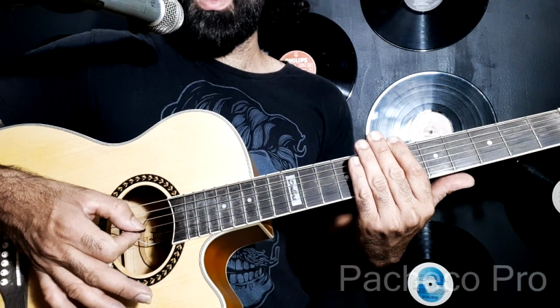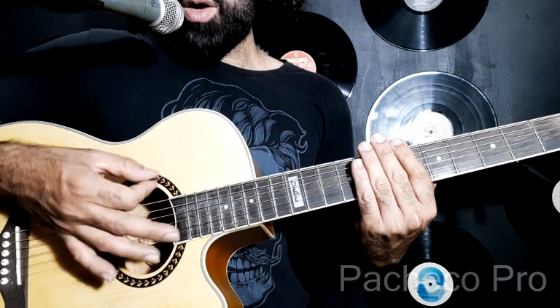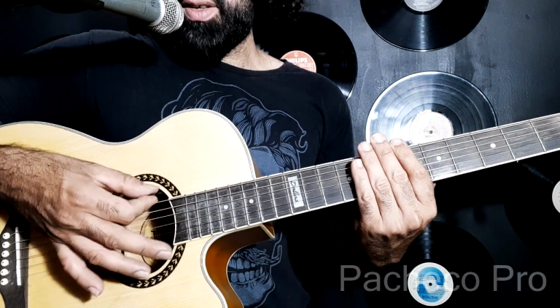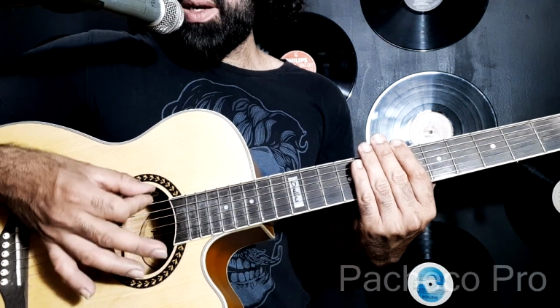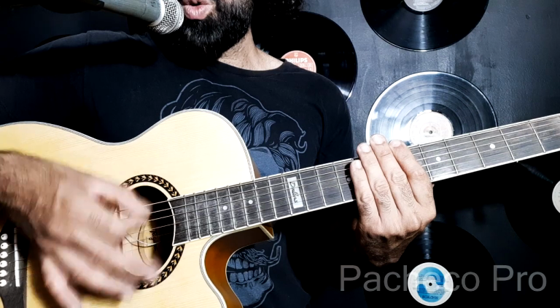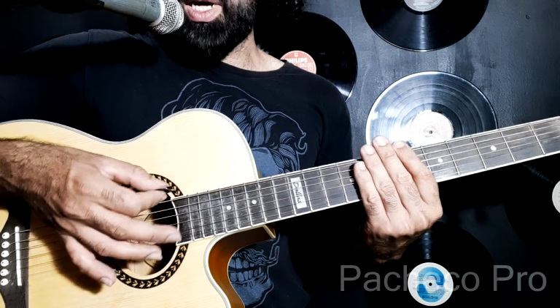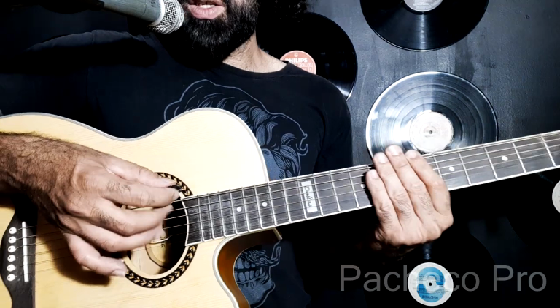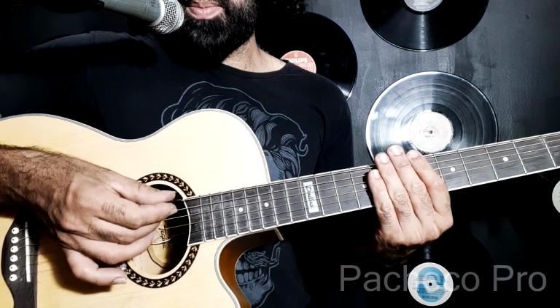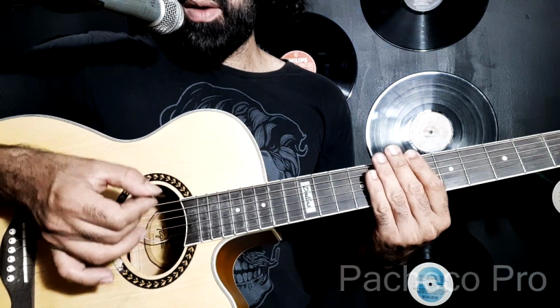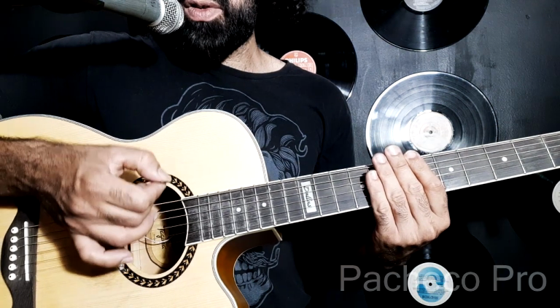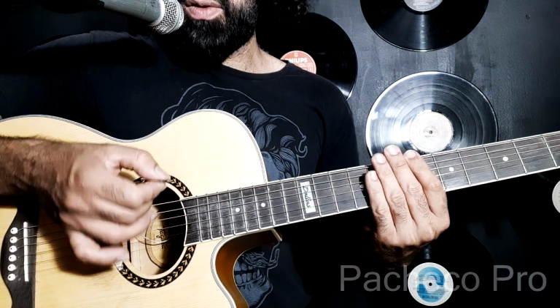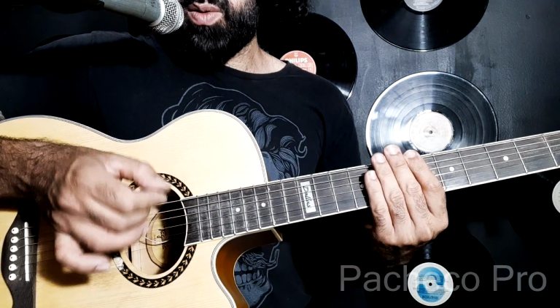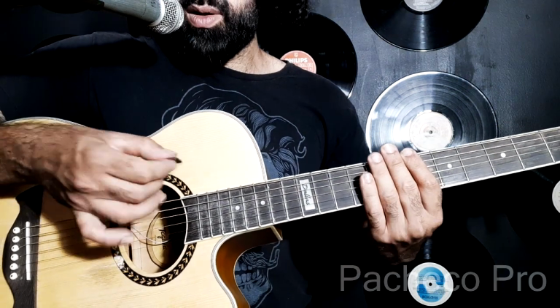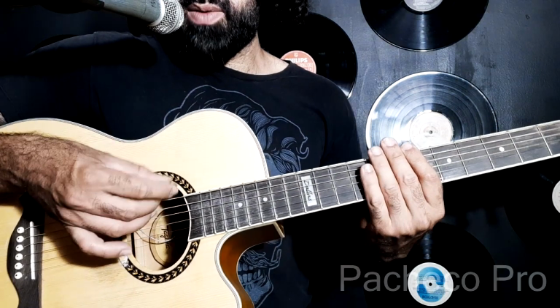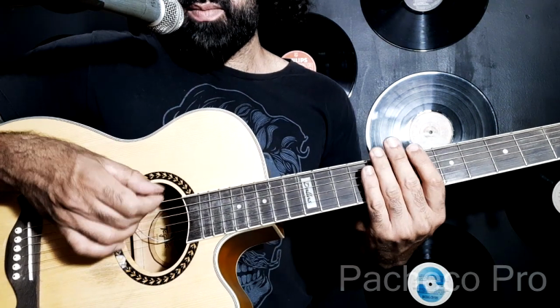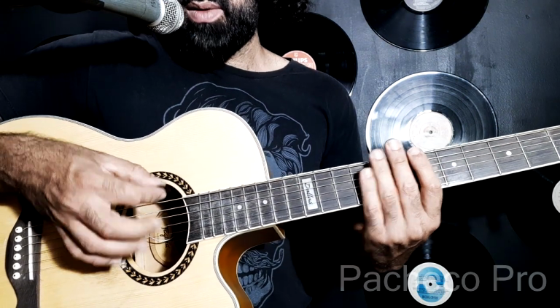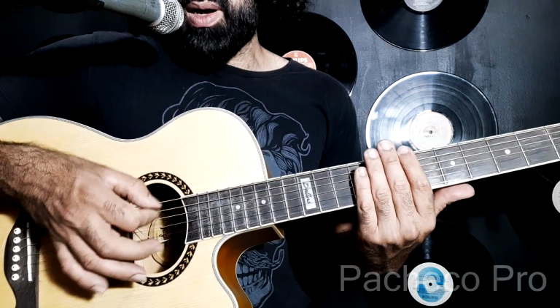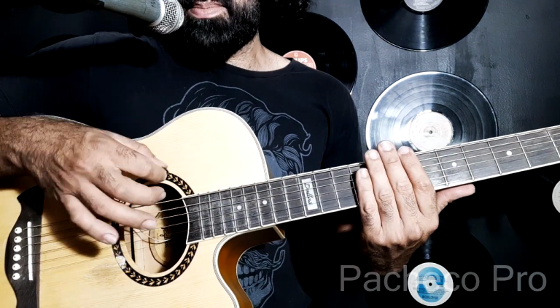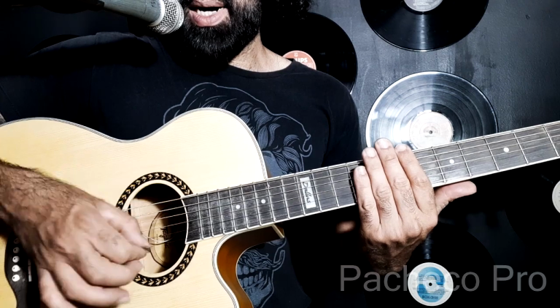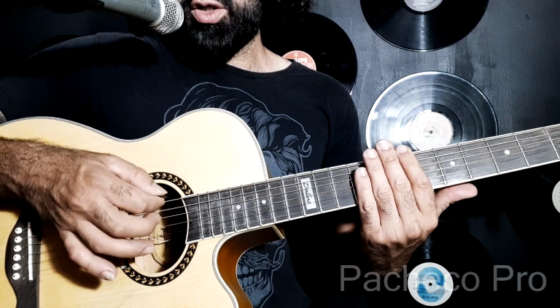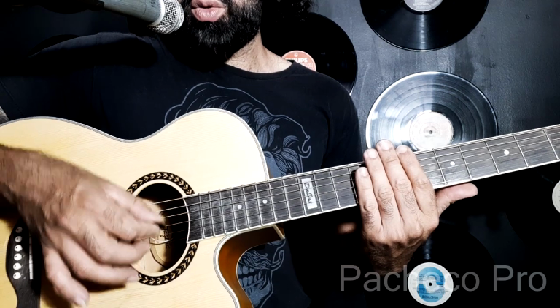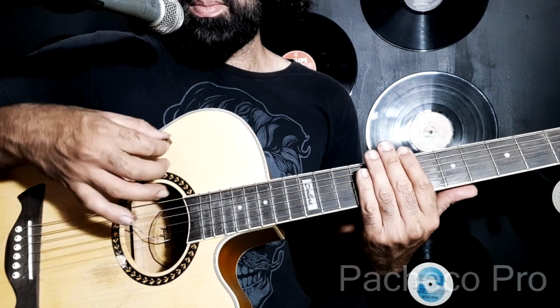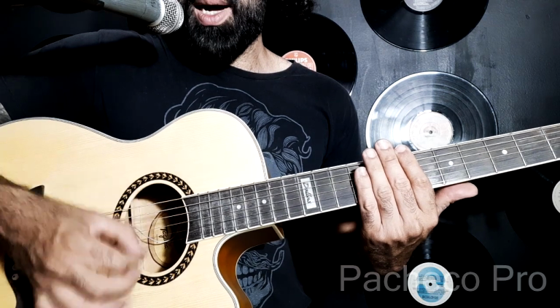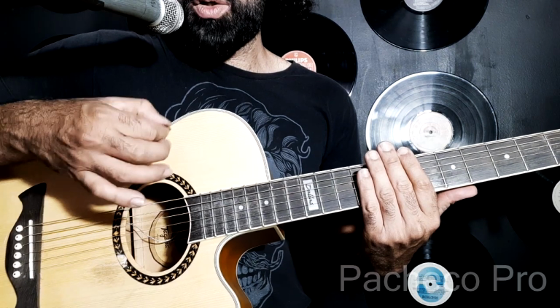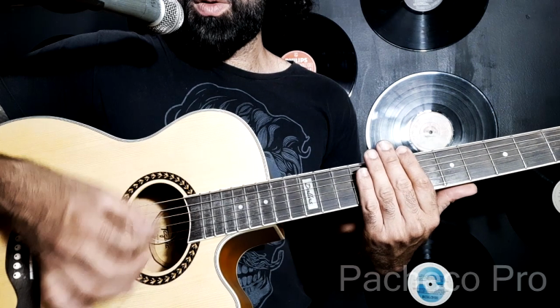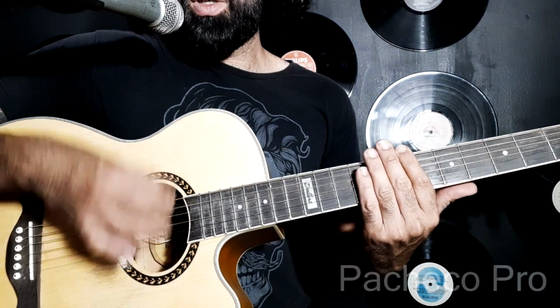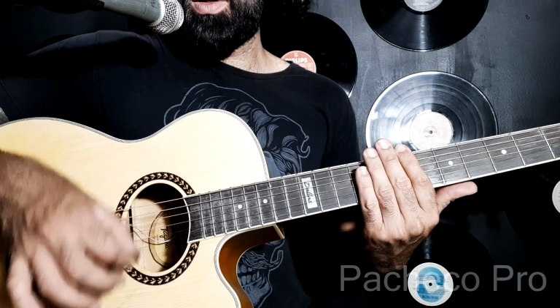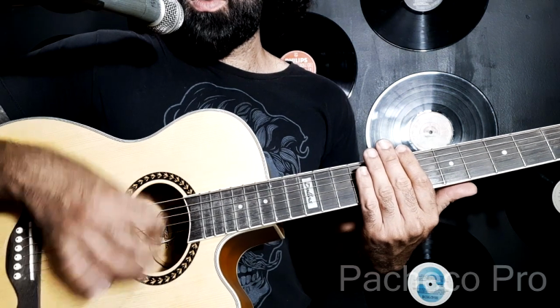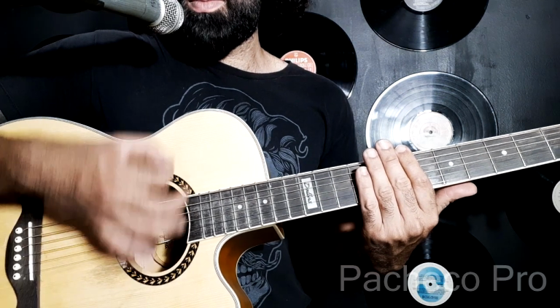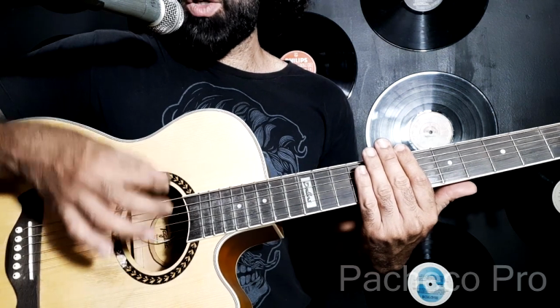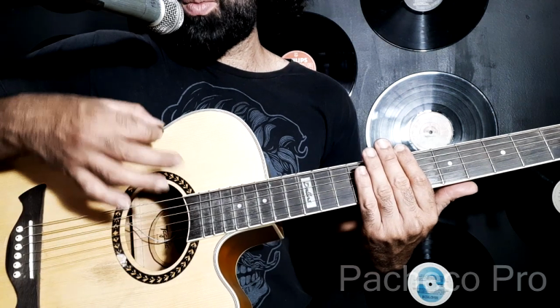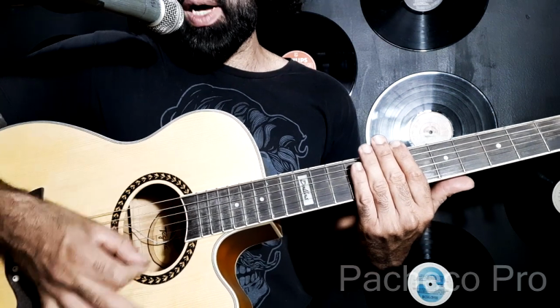Agora eu vou fazer falando o rumo das batidas para quem for deficiente visual poder tocar também. Vai ficar para baixo, baixo, cima, cima, baixo, baixo.